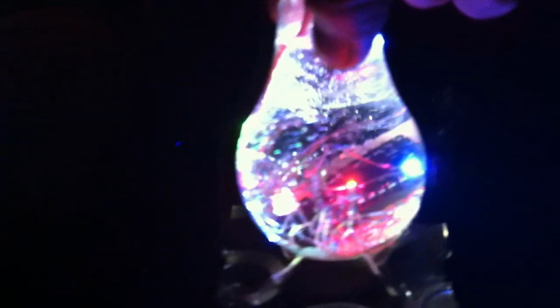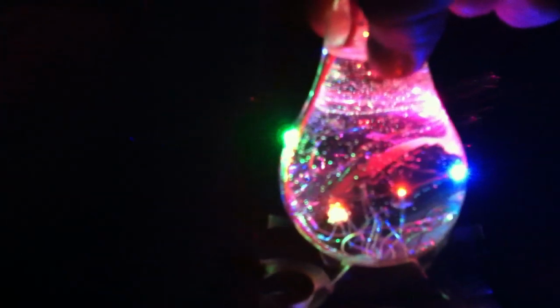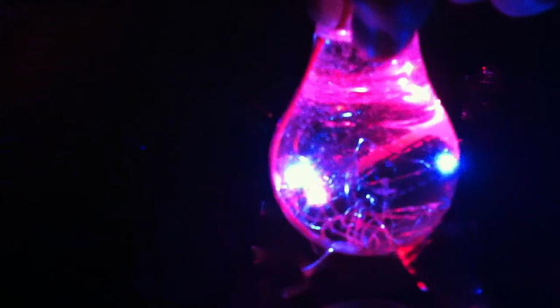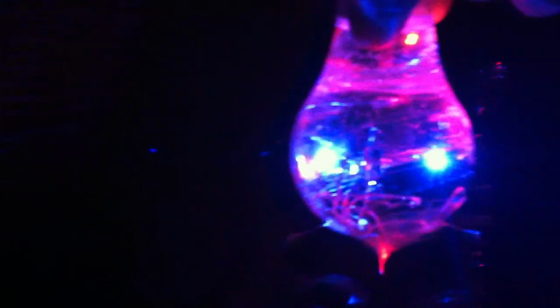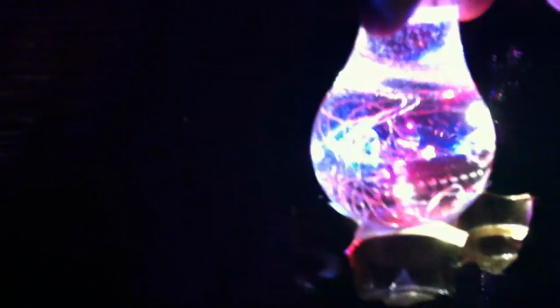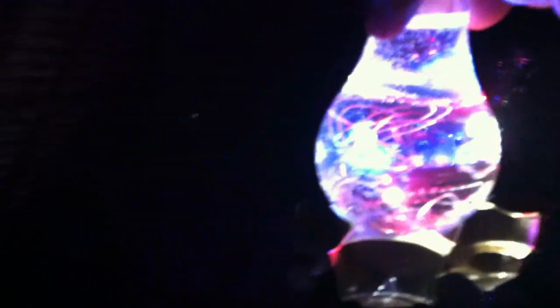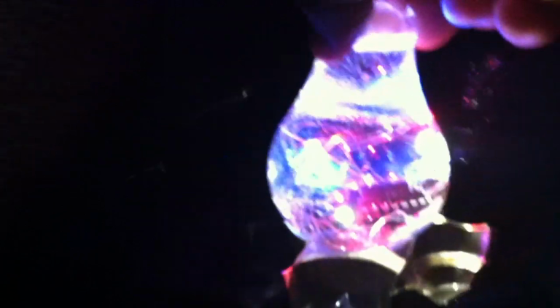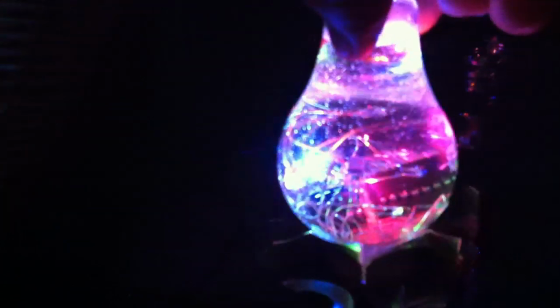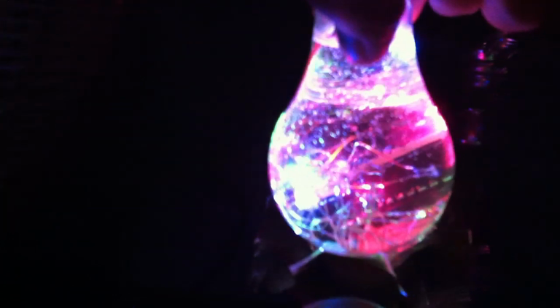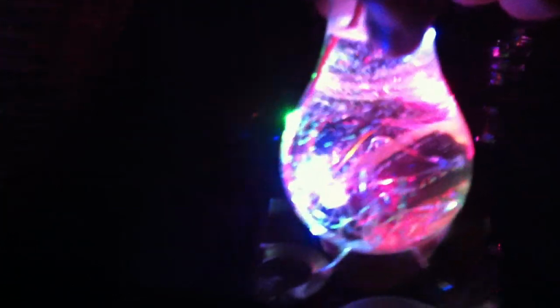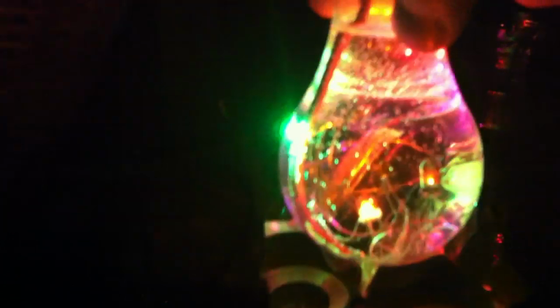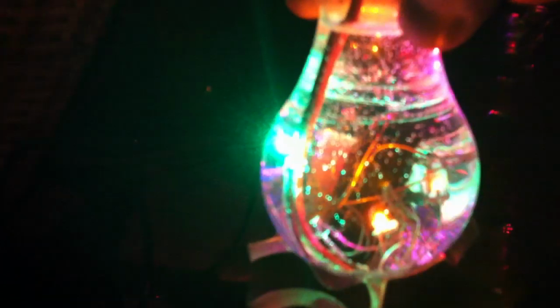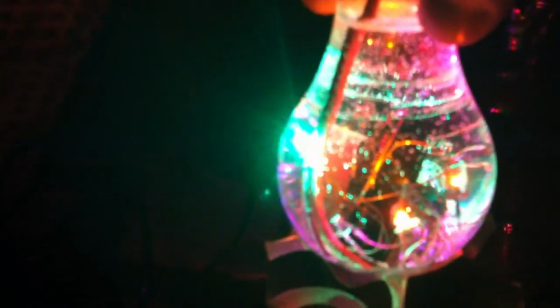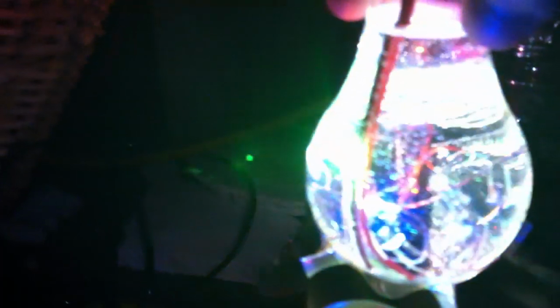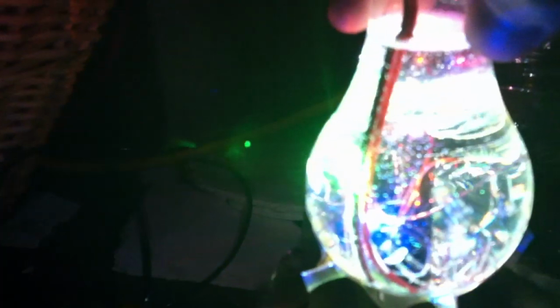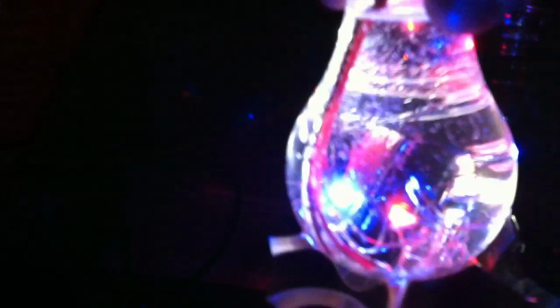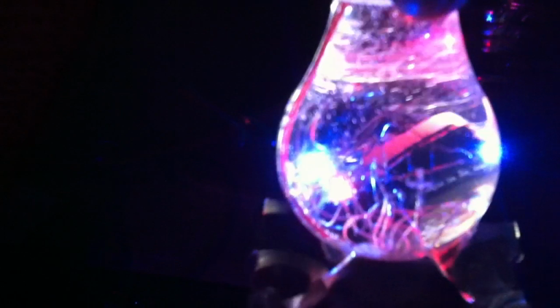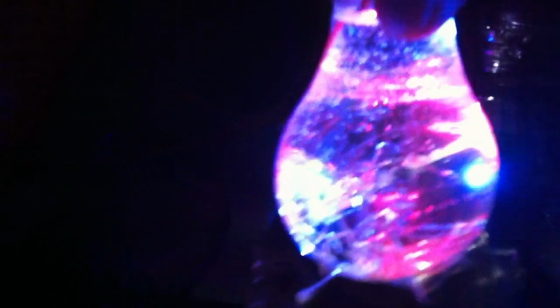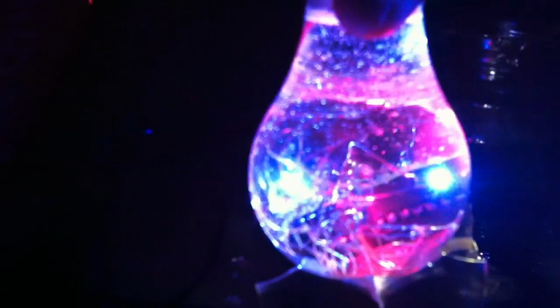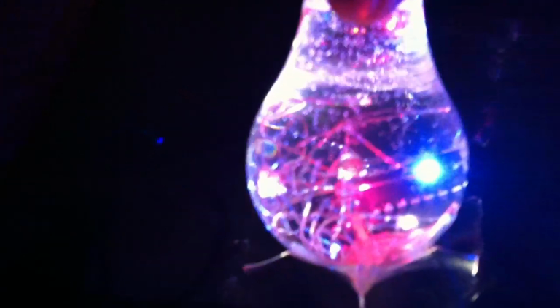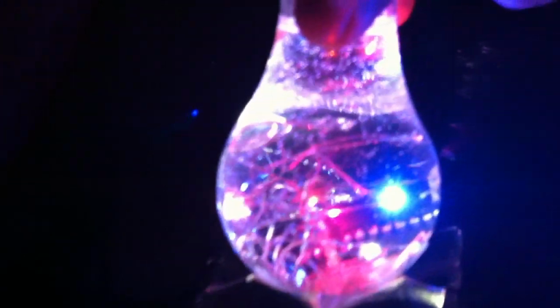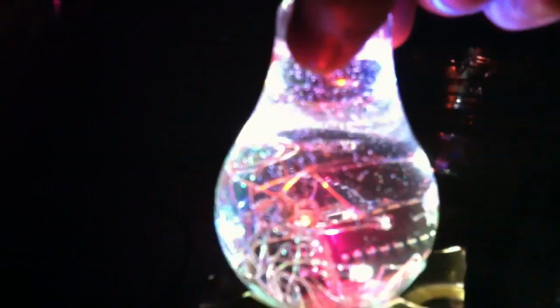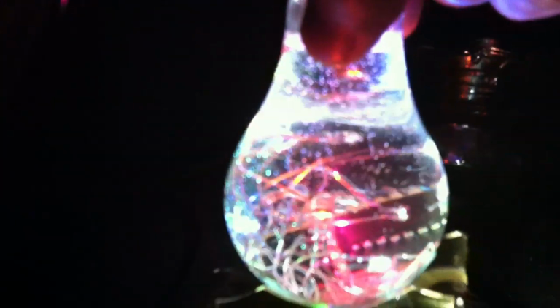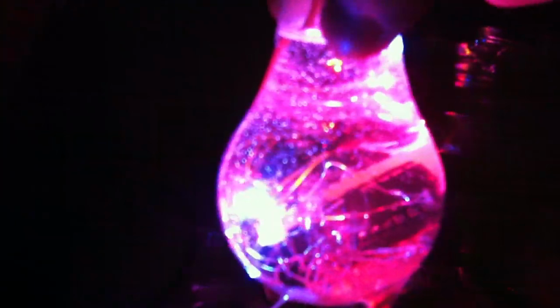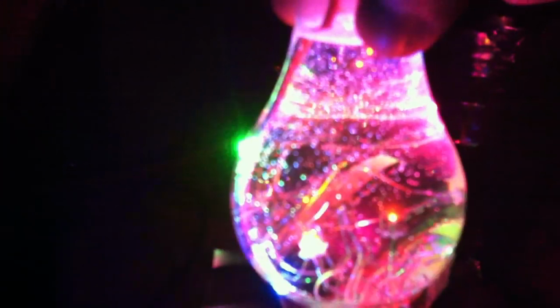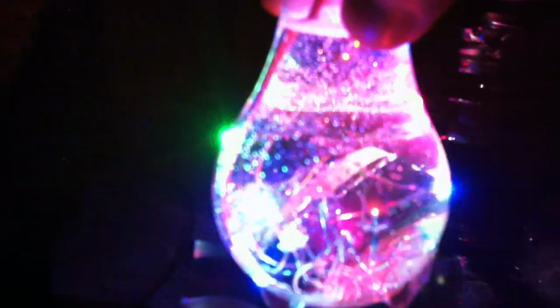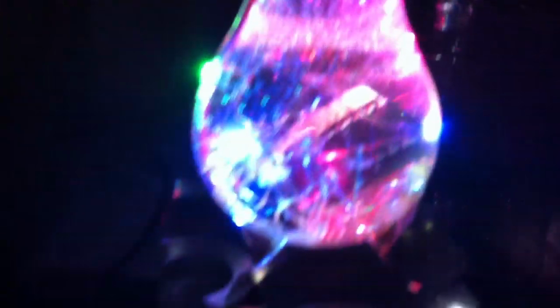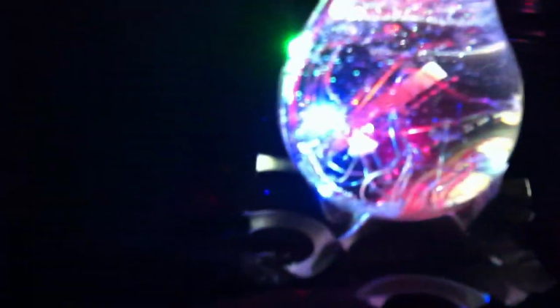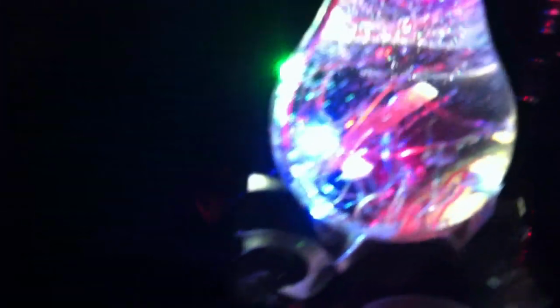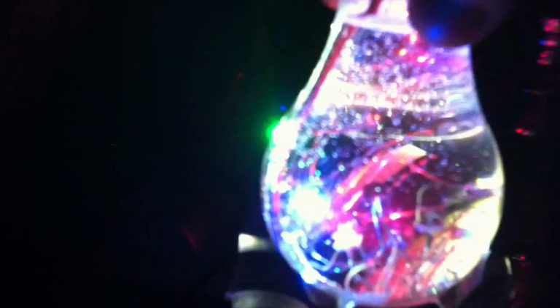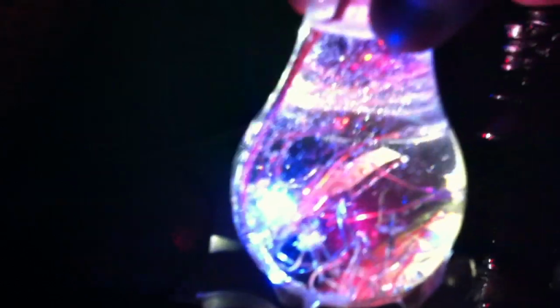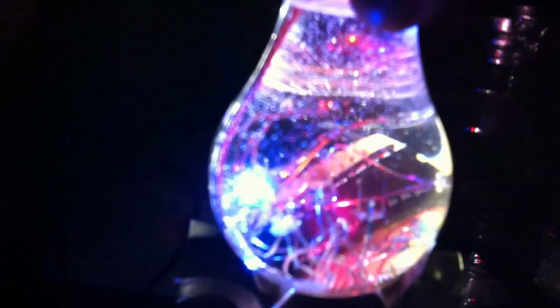The urethane resin inside got pretty darn warm while it was curing. I tried to vacuum out the bubbles but I only made it worse — I'm guessing that the stuff doesn't like to be vacuumed.